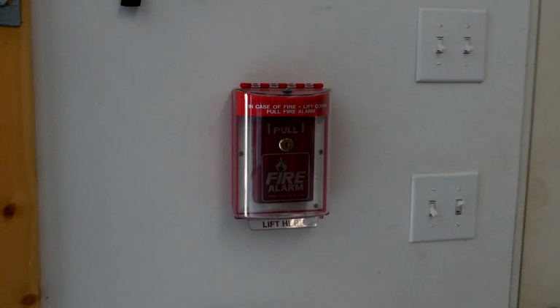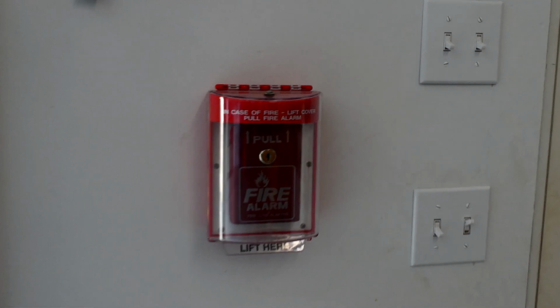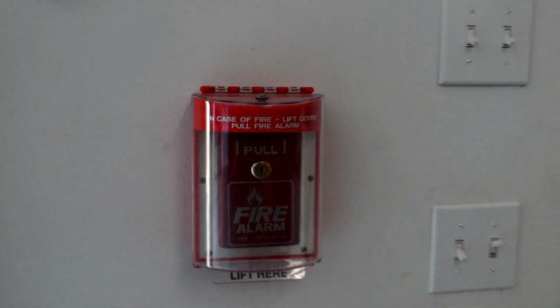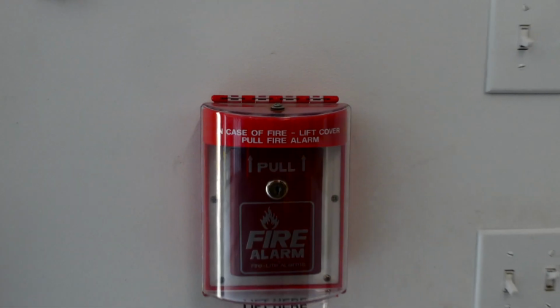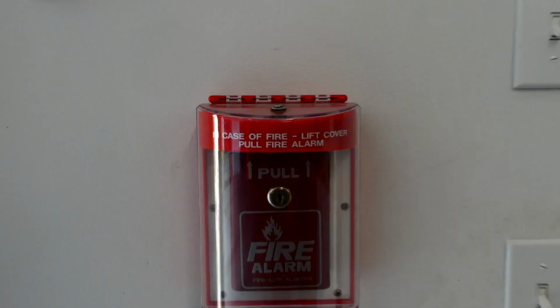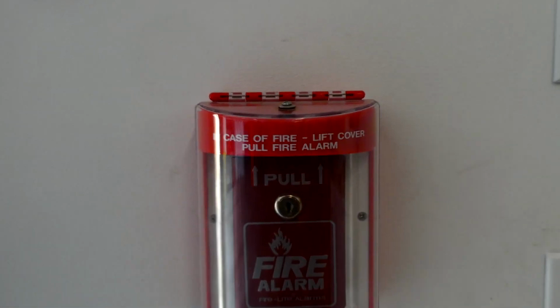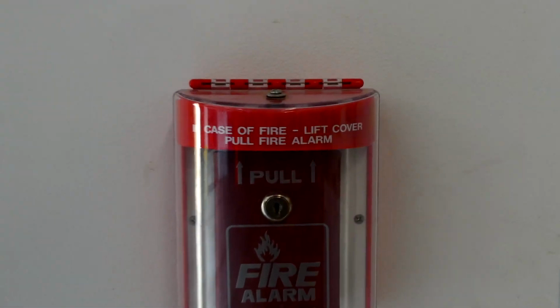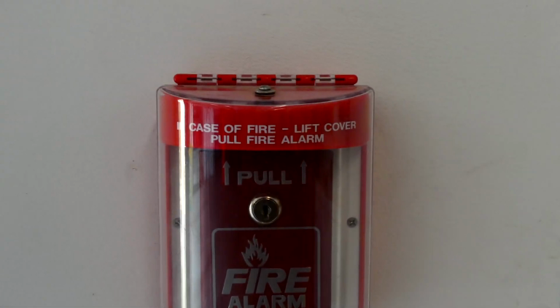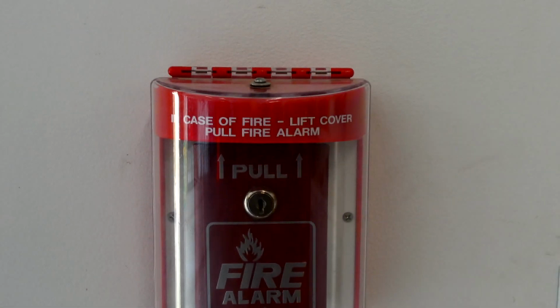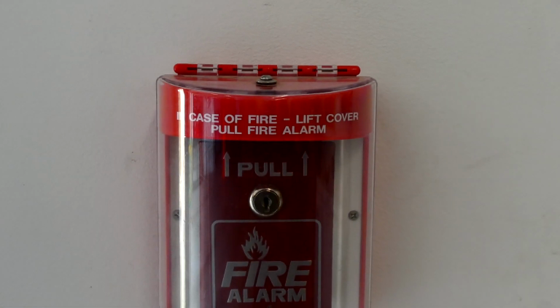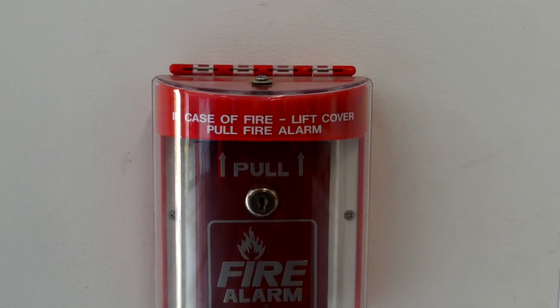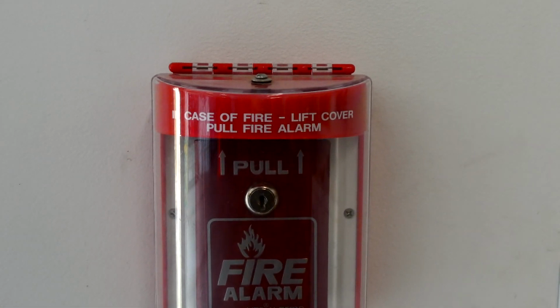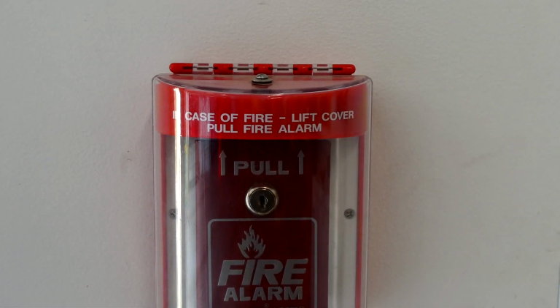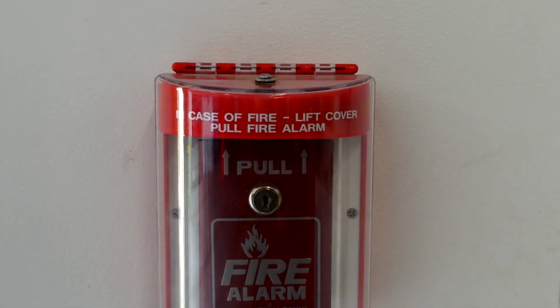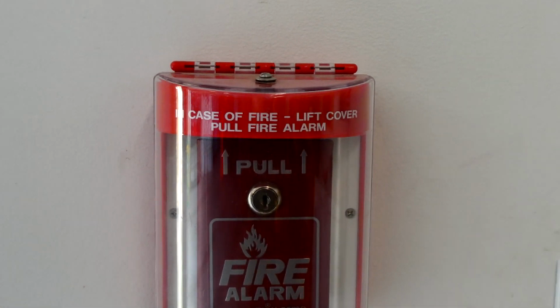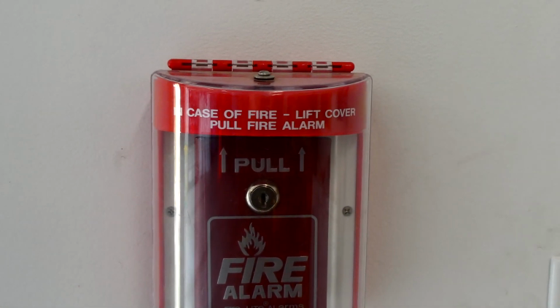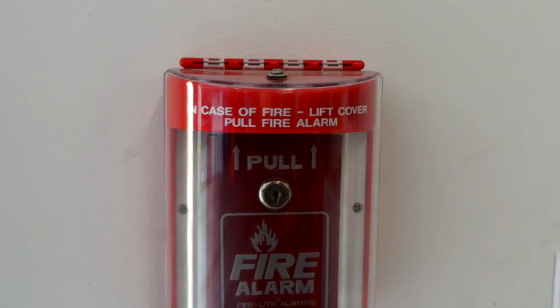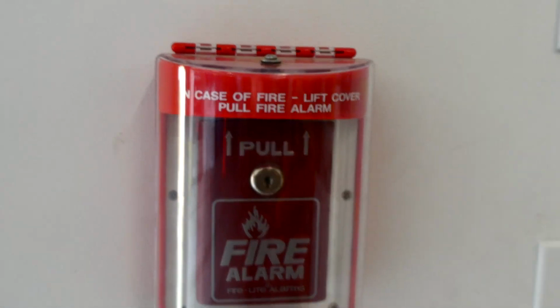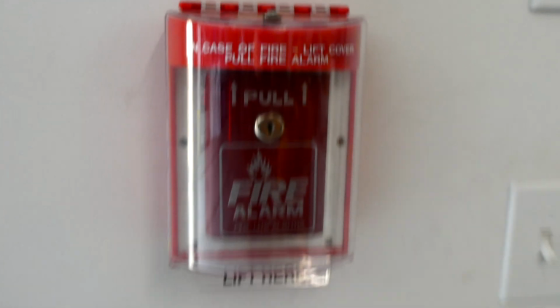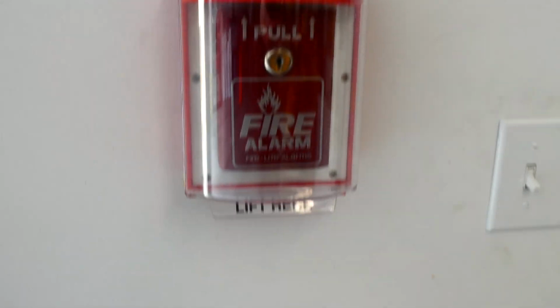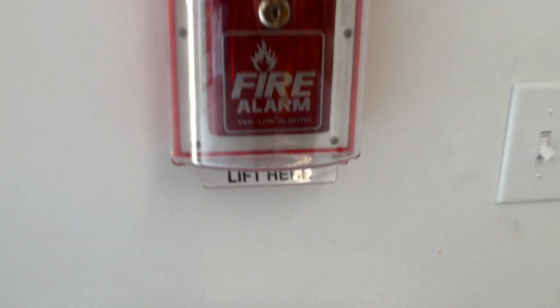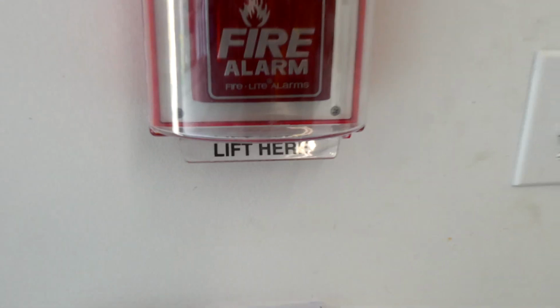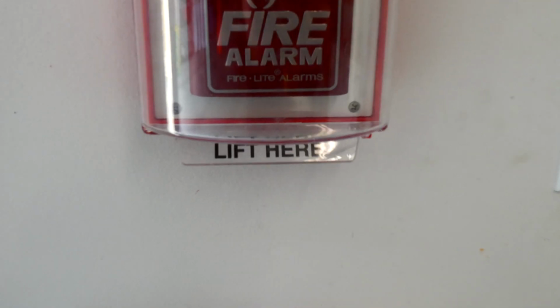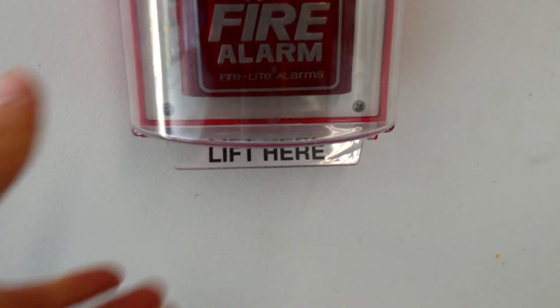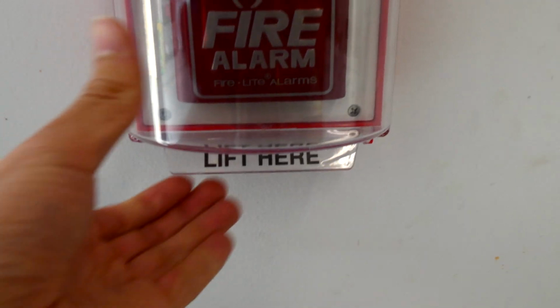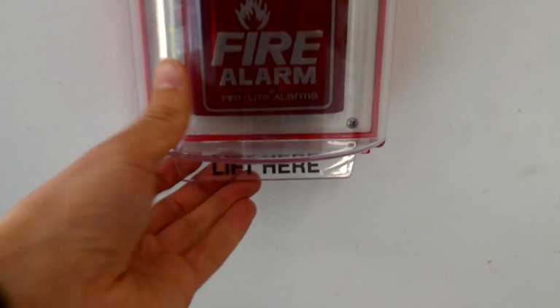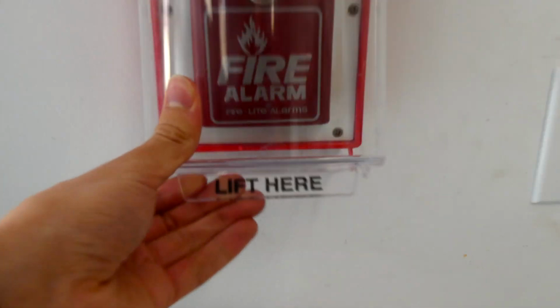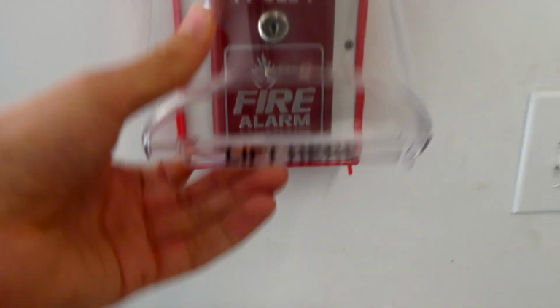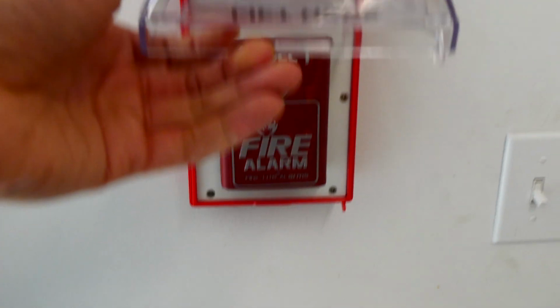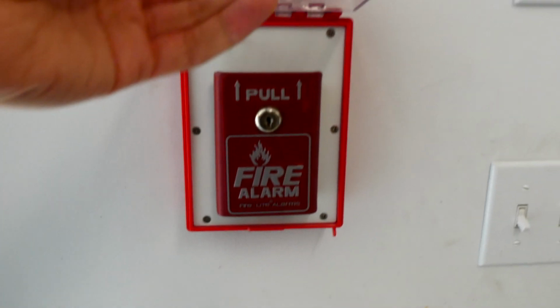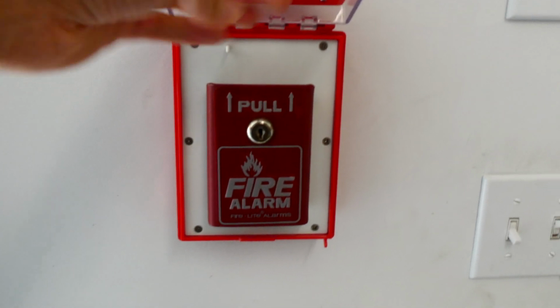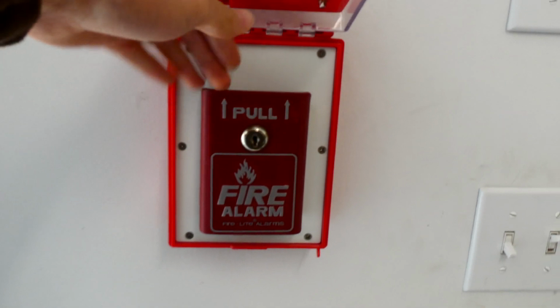So as you can read, it says: in case of fire, lift cover, pull fire alarm. So we're going to lift here and pull away.